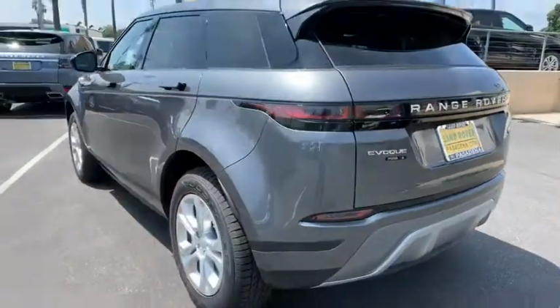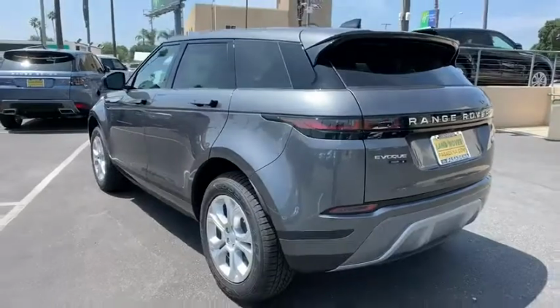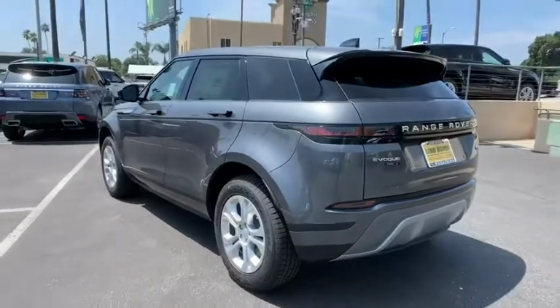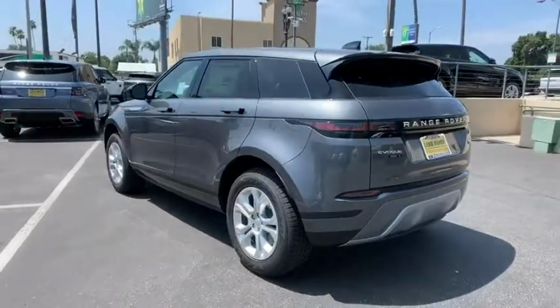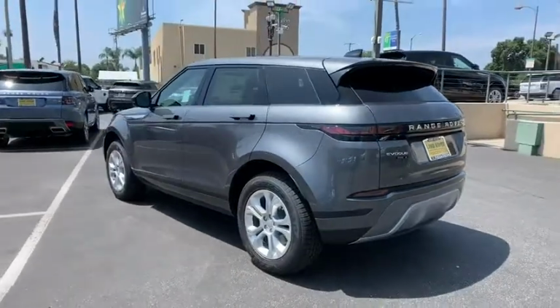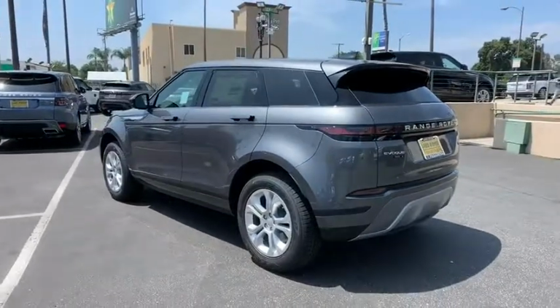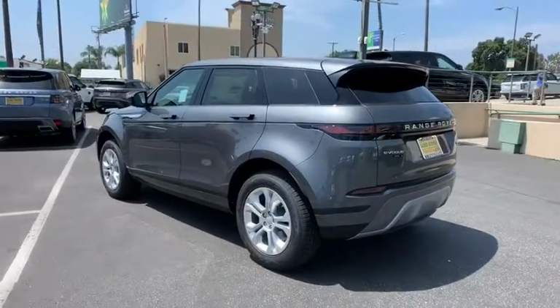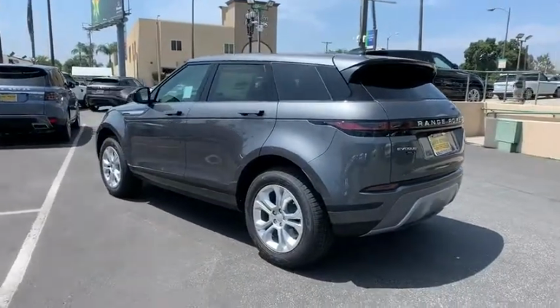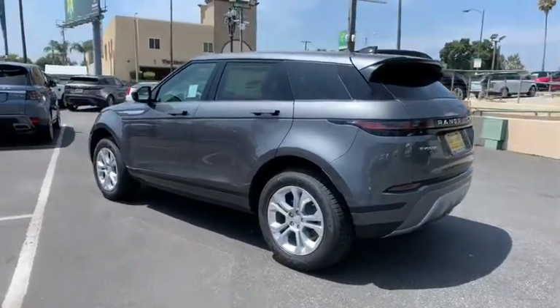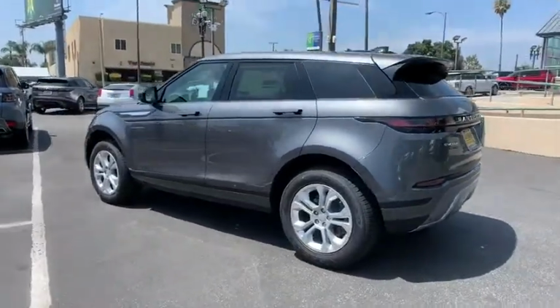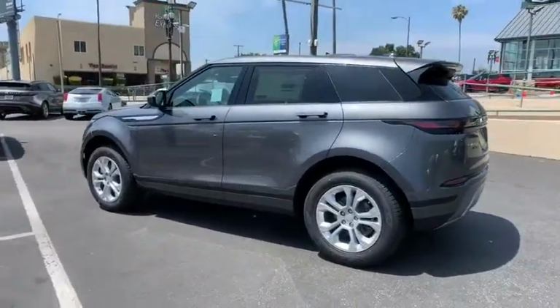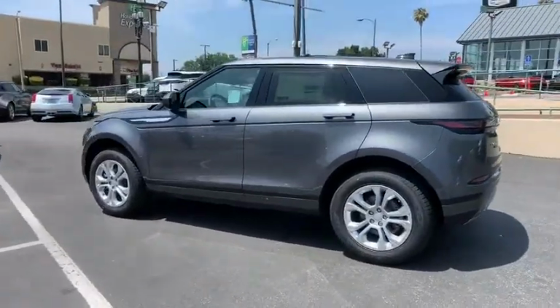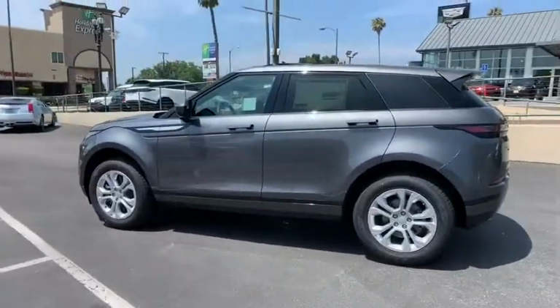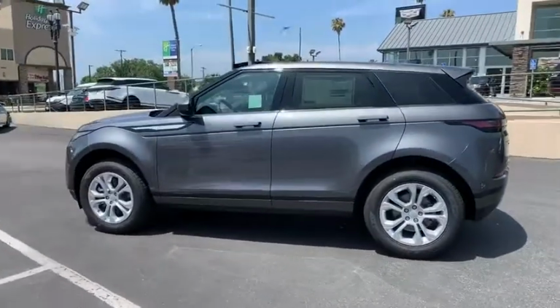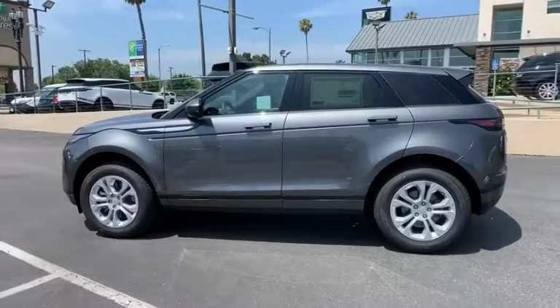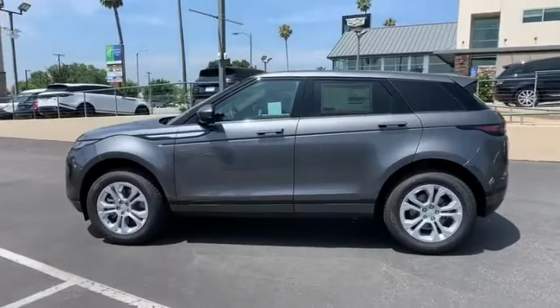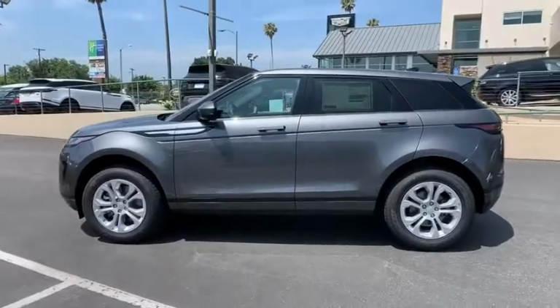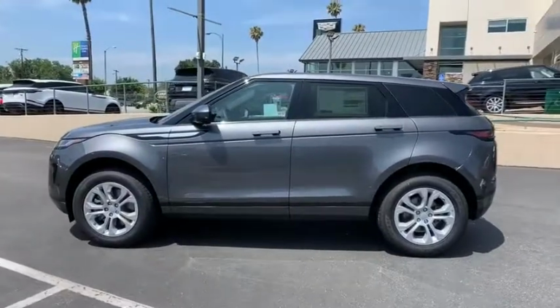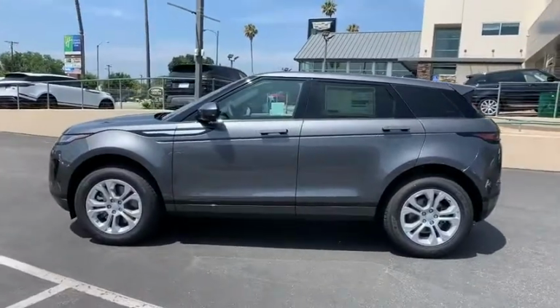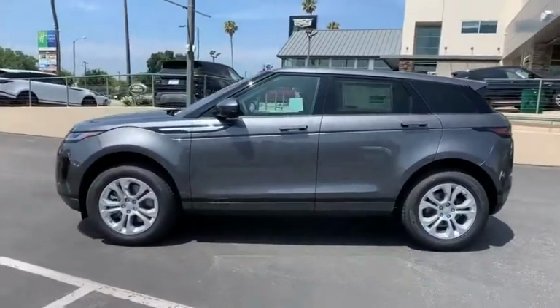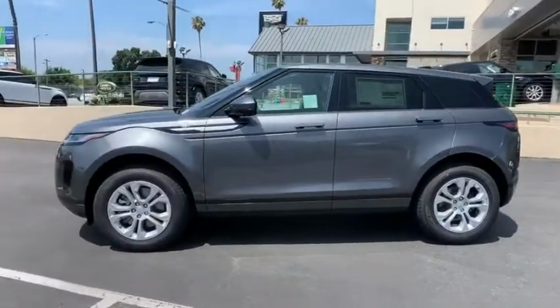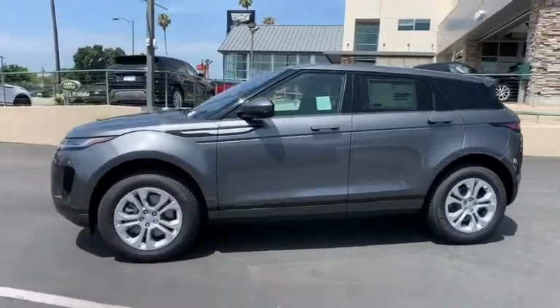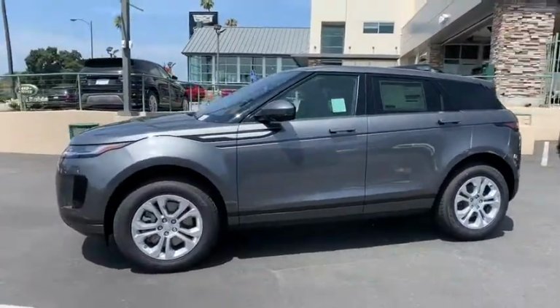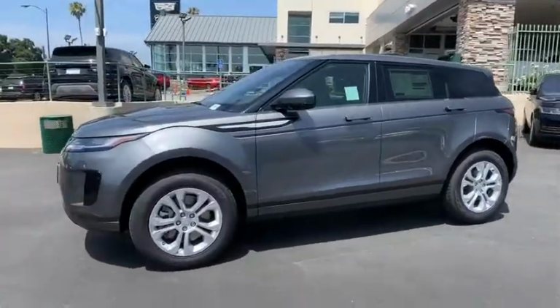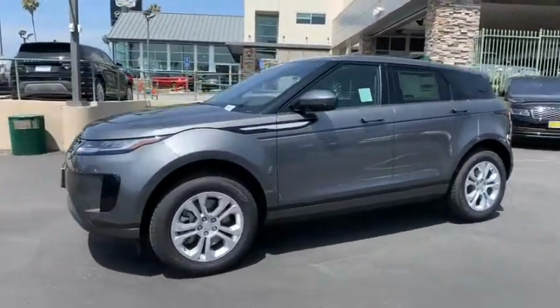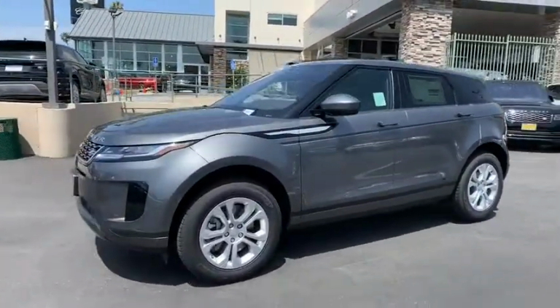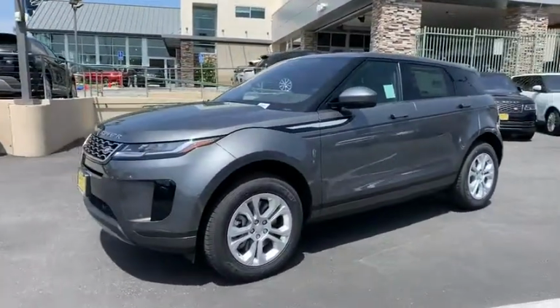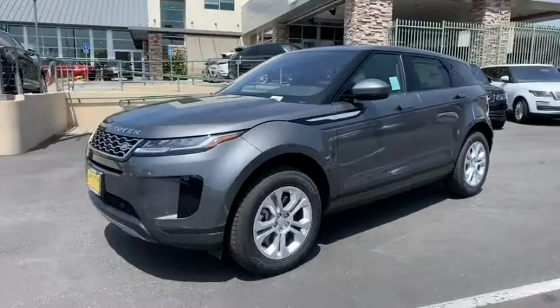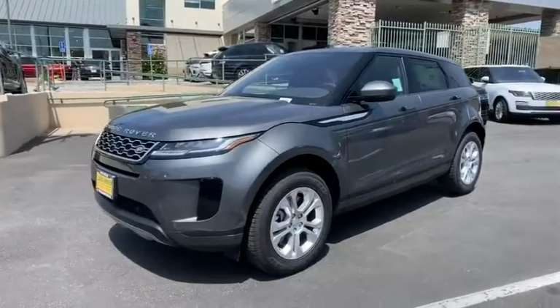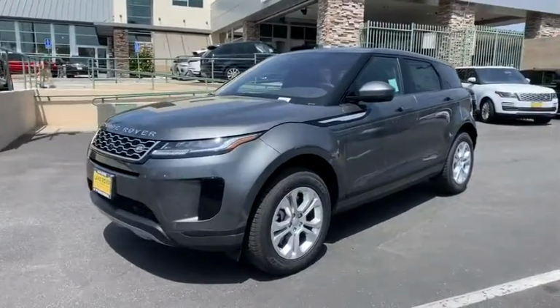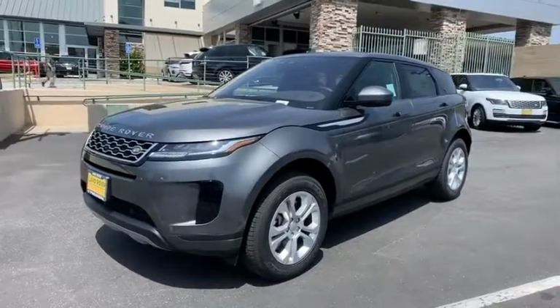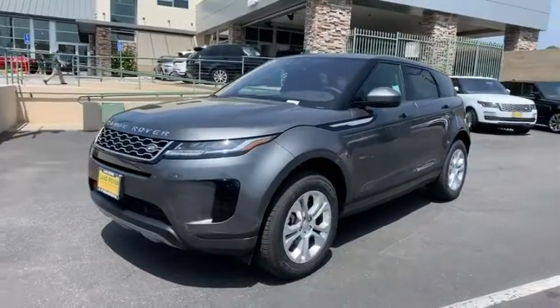Lane departure warning, all-wheel drive, Bluetooth, leather-wrapped steering wheel, adjustable steering wheel, power steering, floor mats, aluminum wheels, hard disk drive media storage, and auto-dimming rear-view mirror.